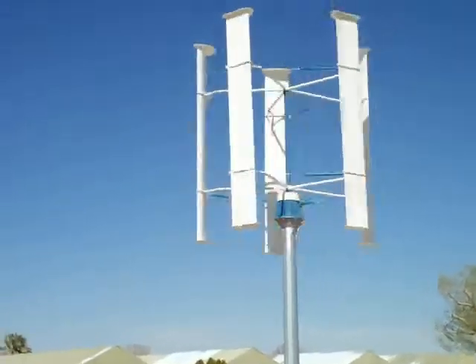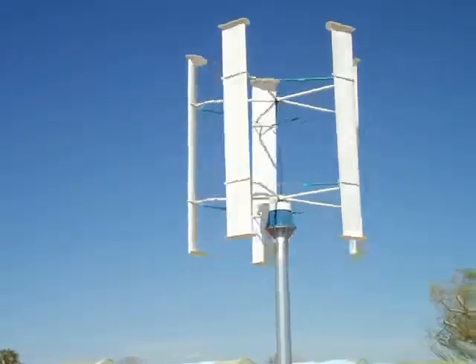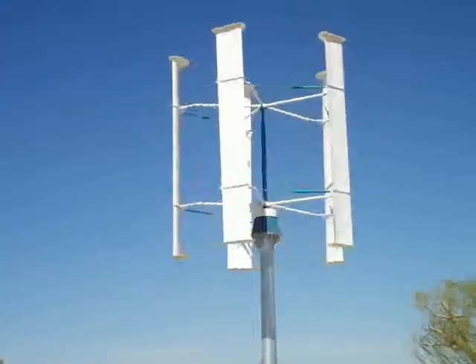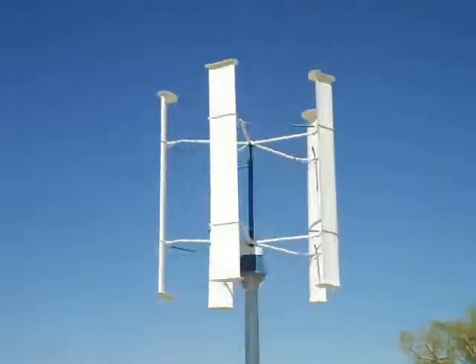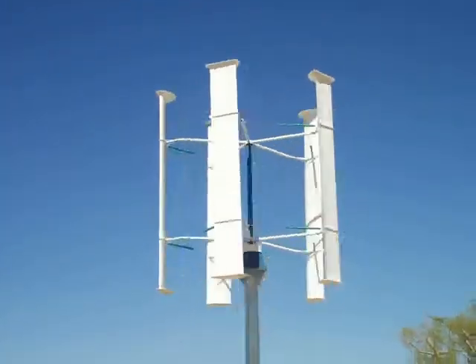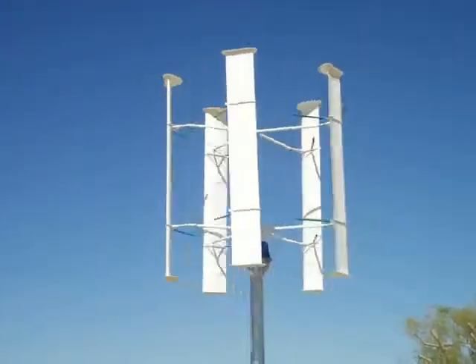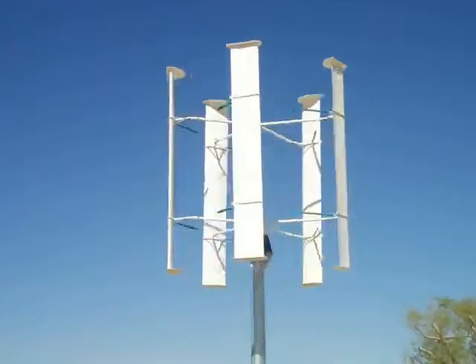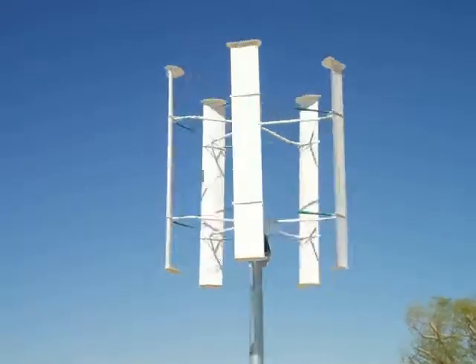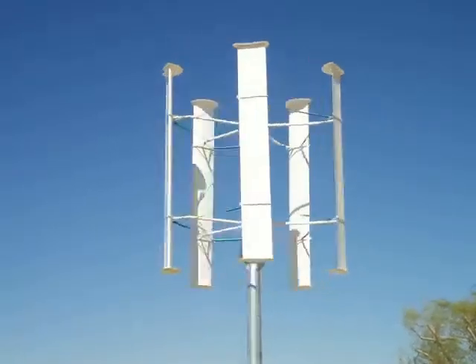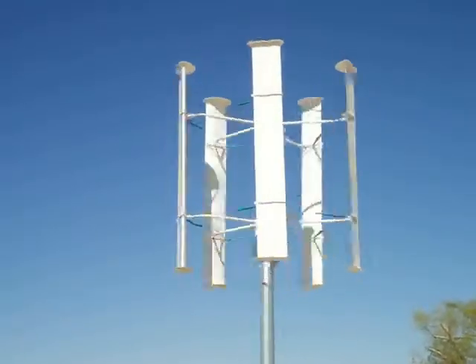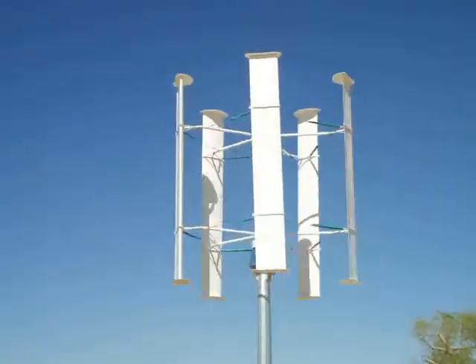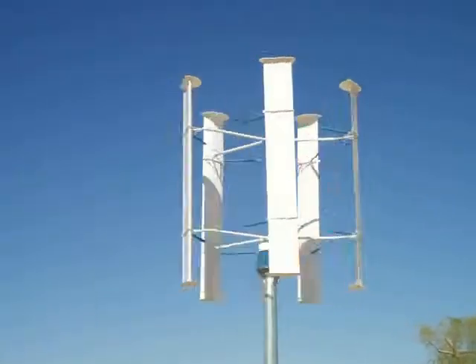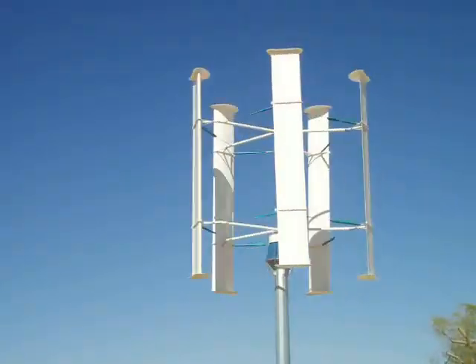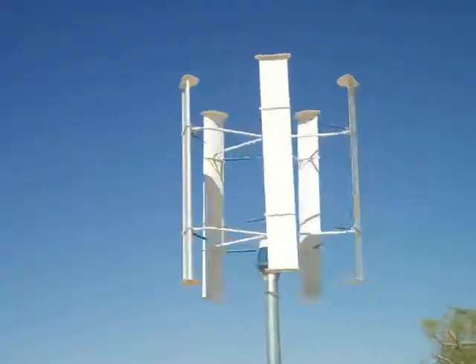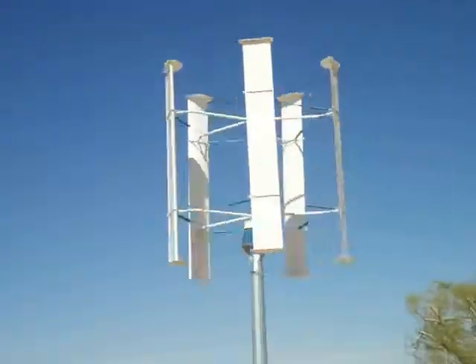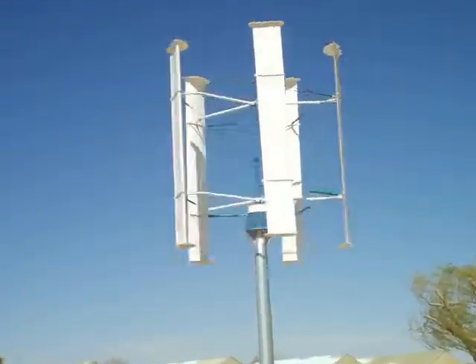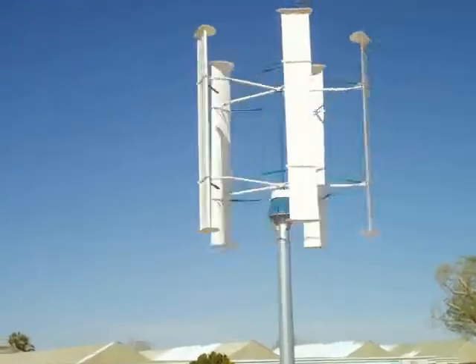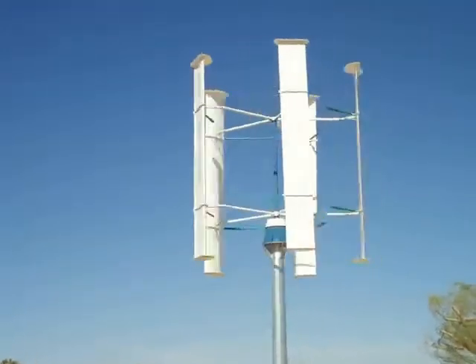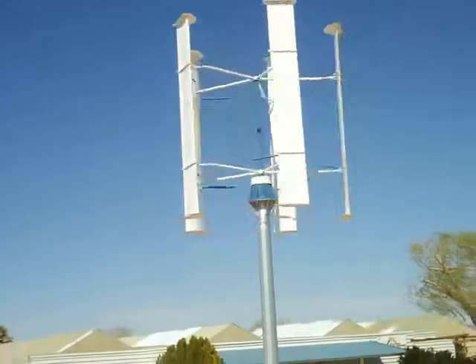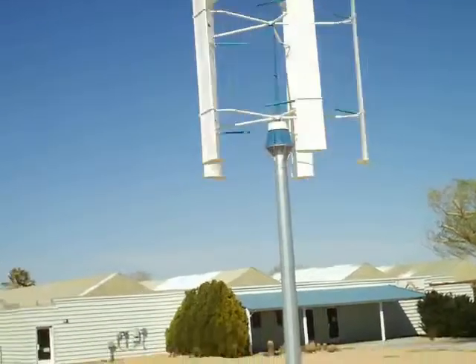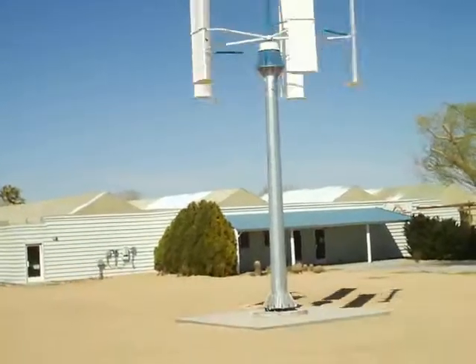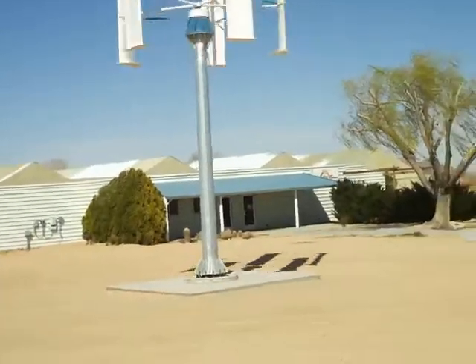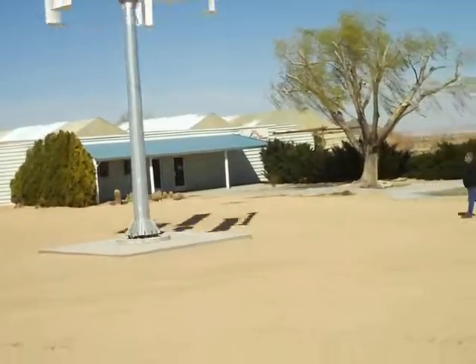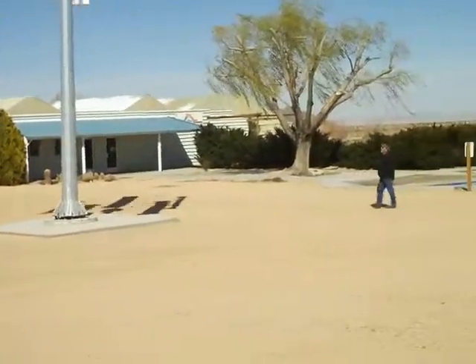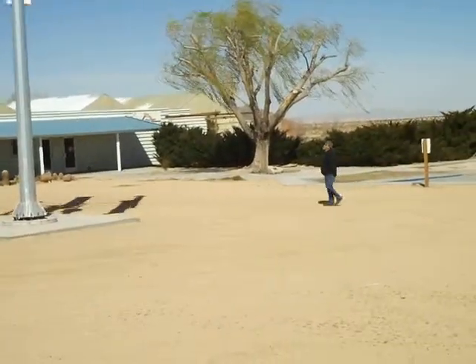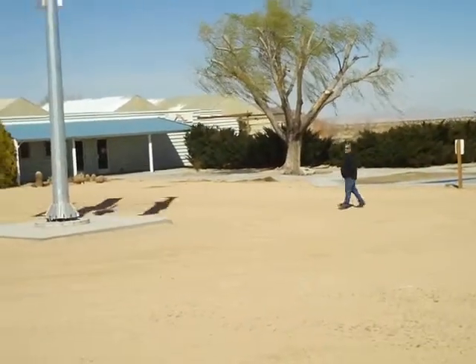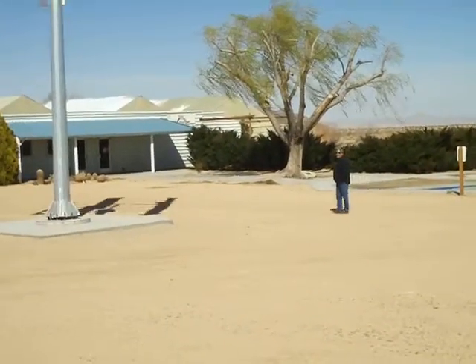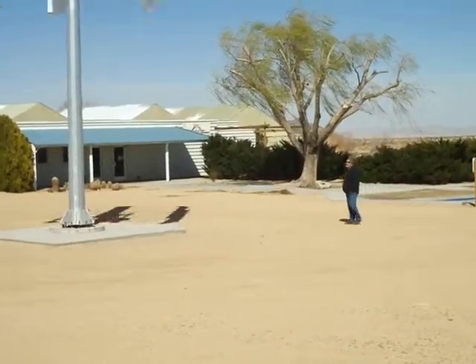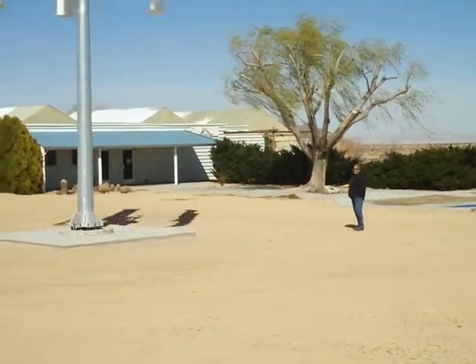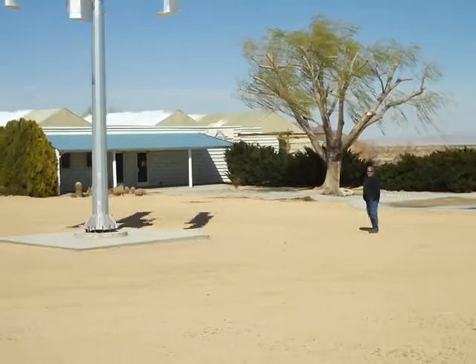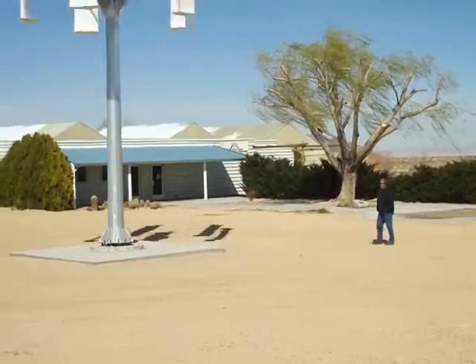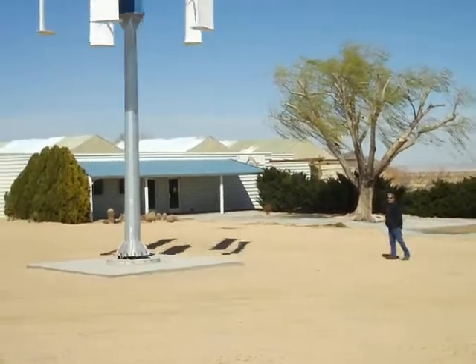We're here in Landers, California, and we're looking at a vertical axis wind rotor generator. That's Fred, KF6HQC.